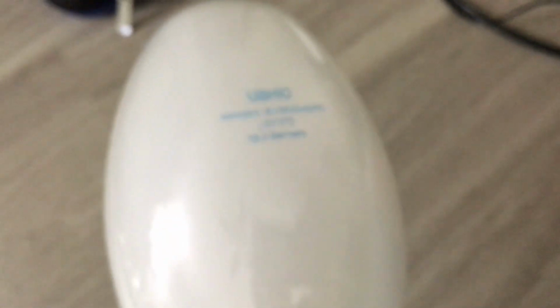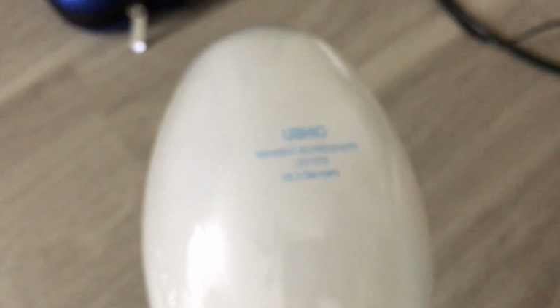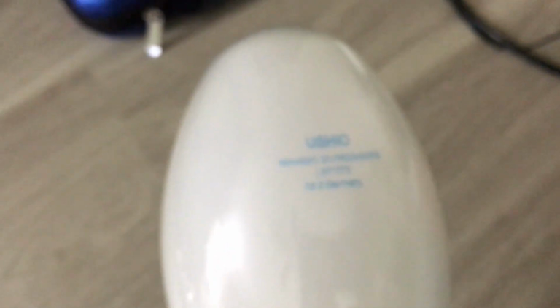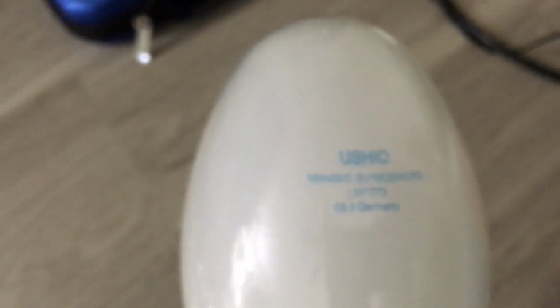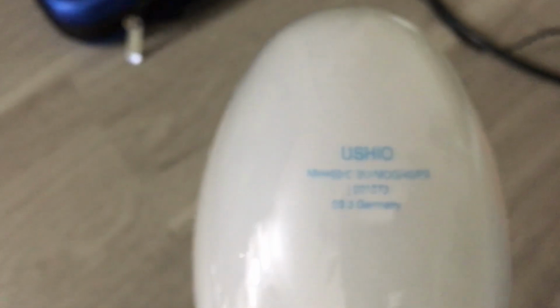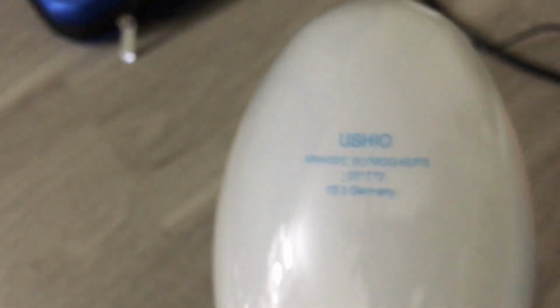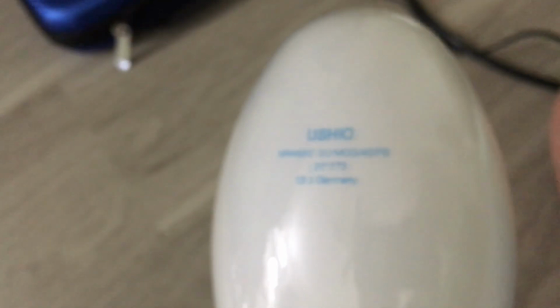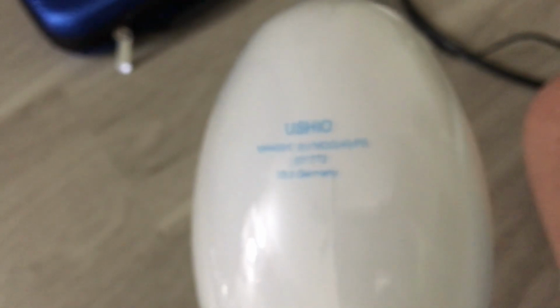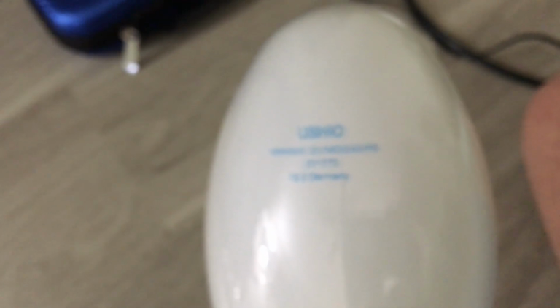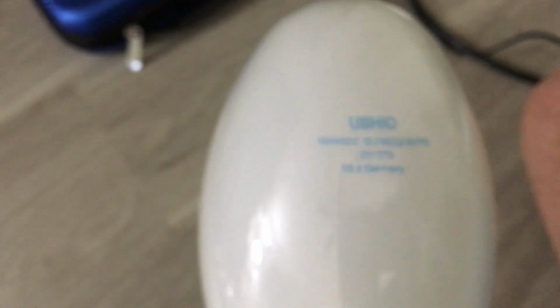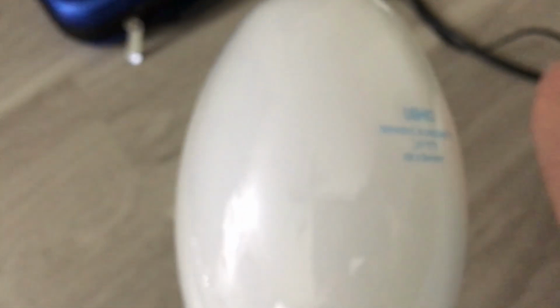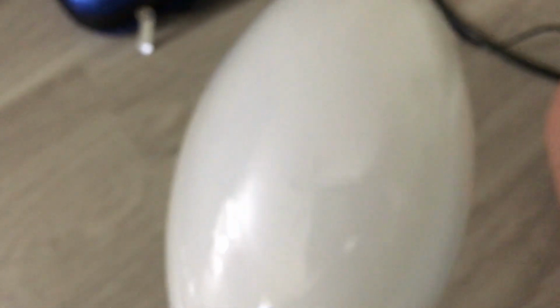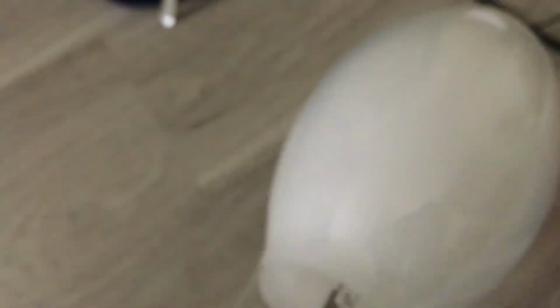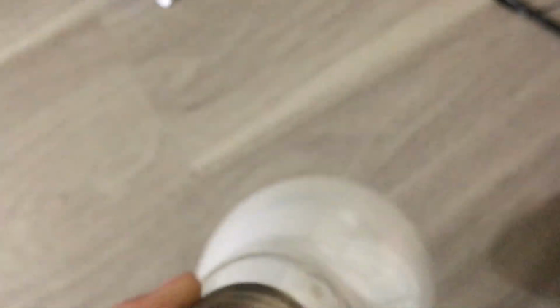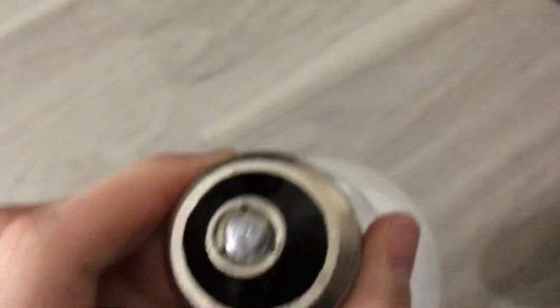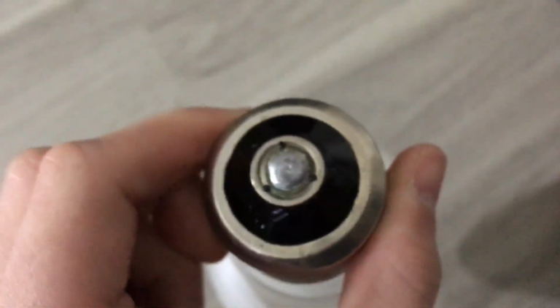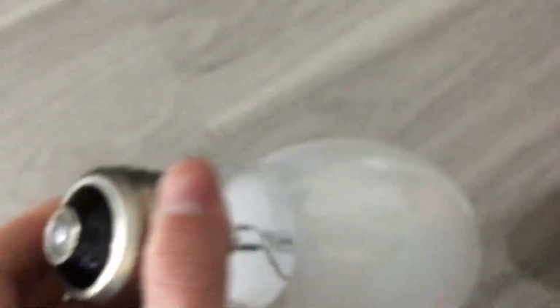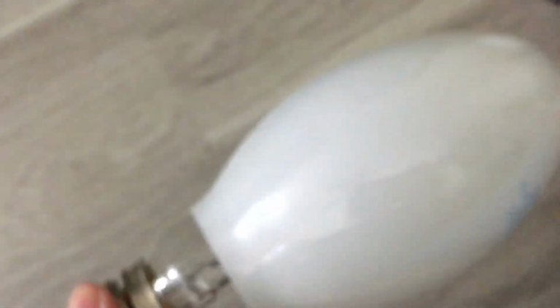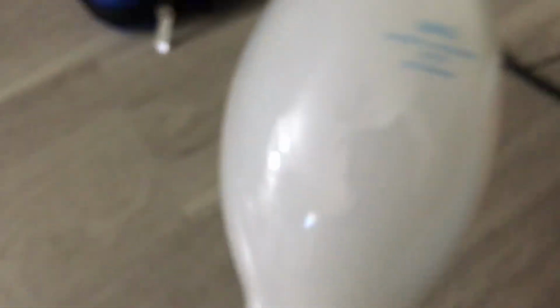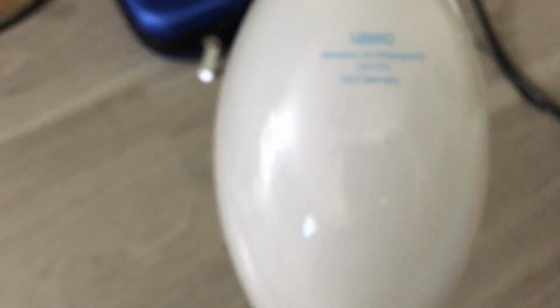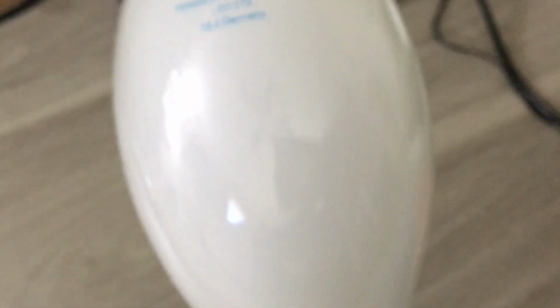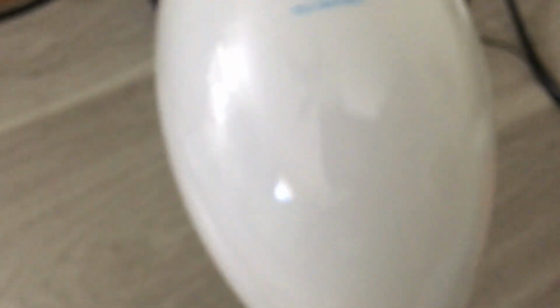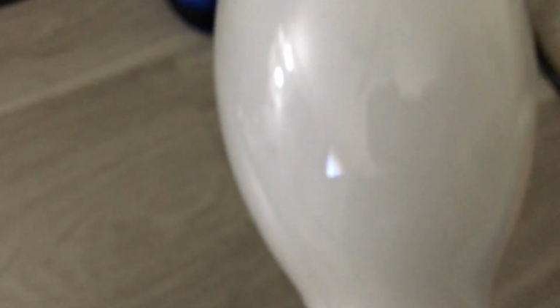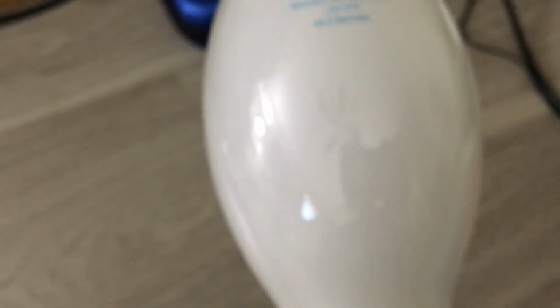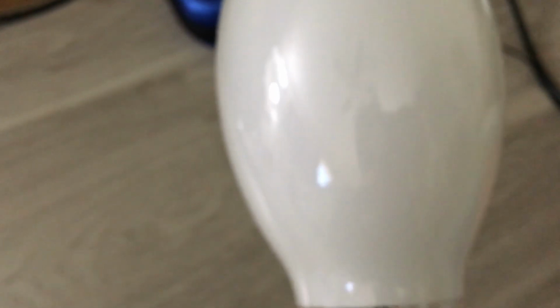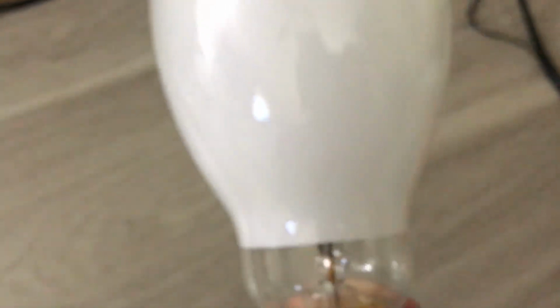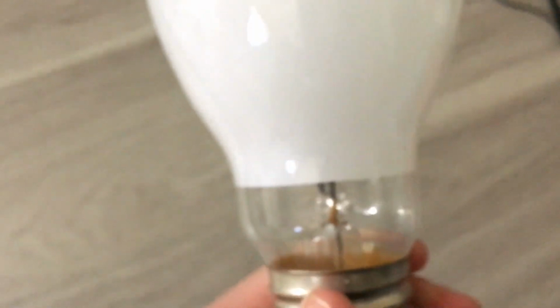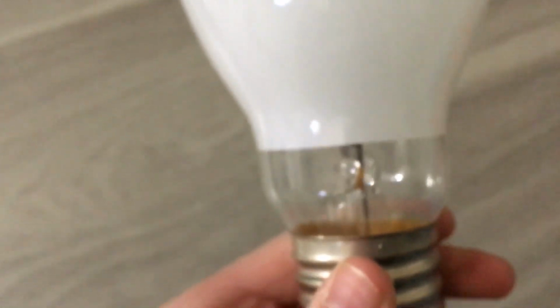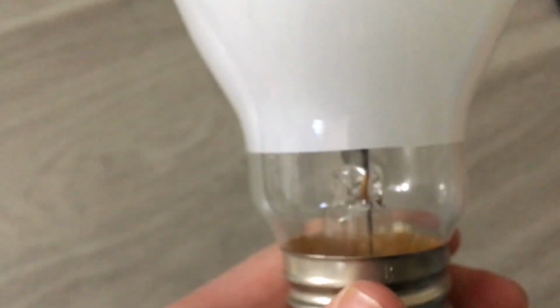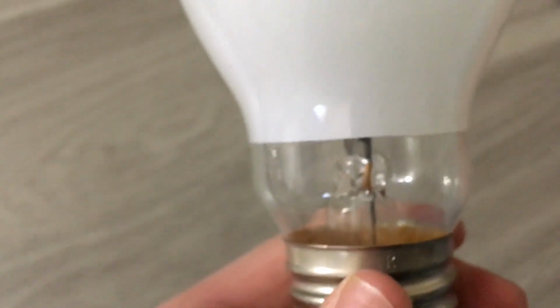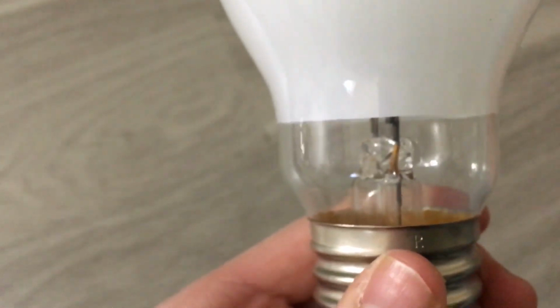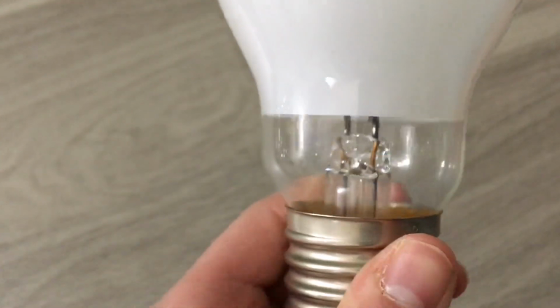I already know that there is mercury inside of these arc tubes because I'm a lighting enthusiast on YouTube. I started in June of 2019 and I've been doing this for nine months now. Anyway, that's it for the etch, so we might as well look at the construction real quick to see how this bulb was made.